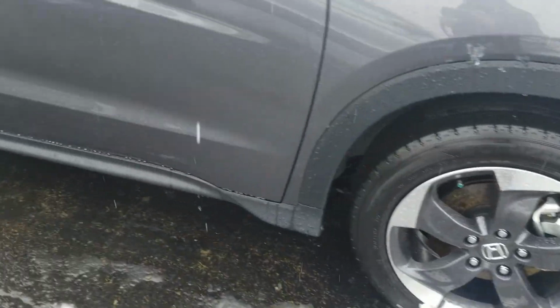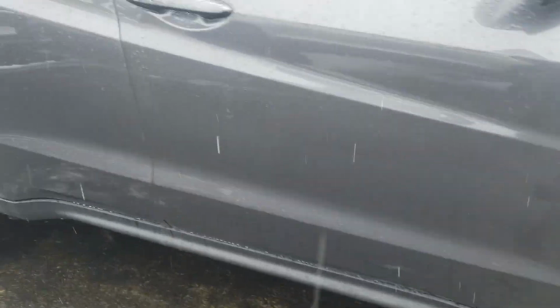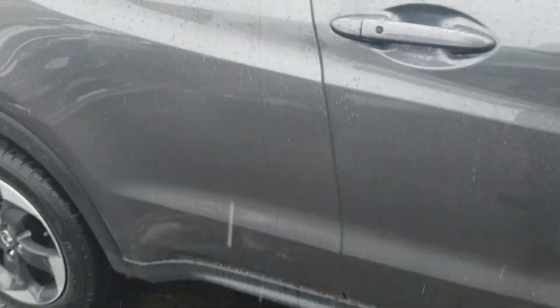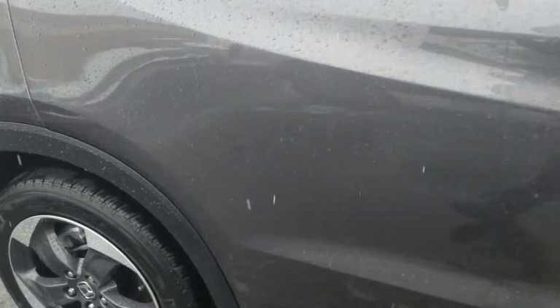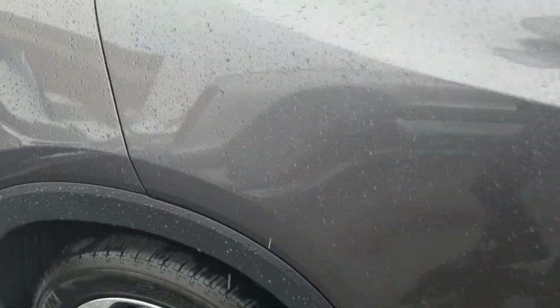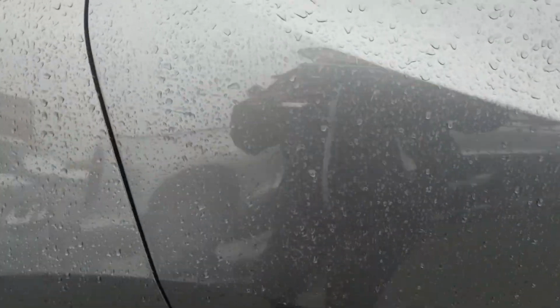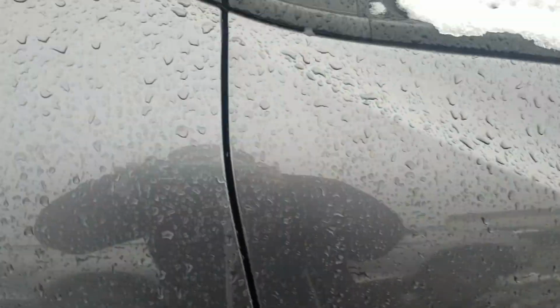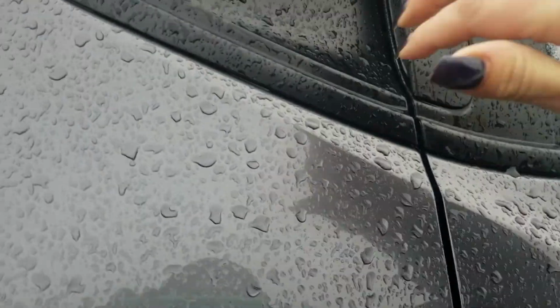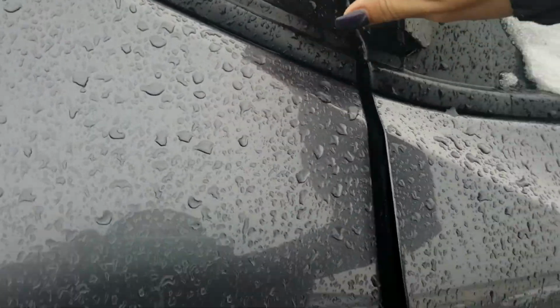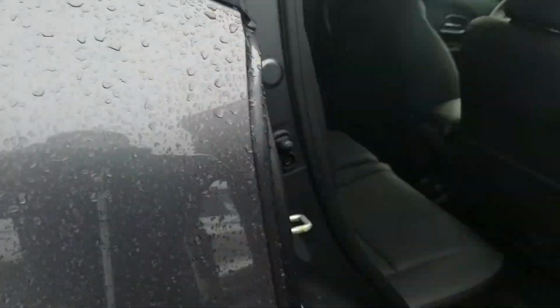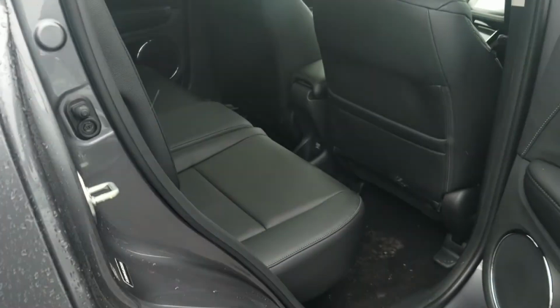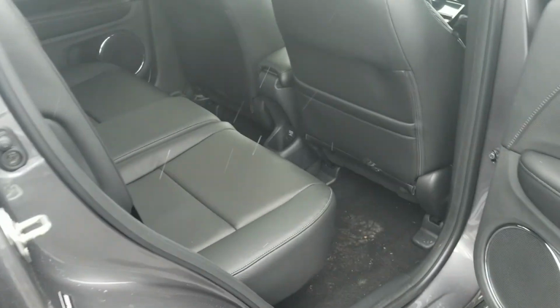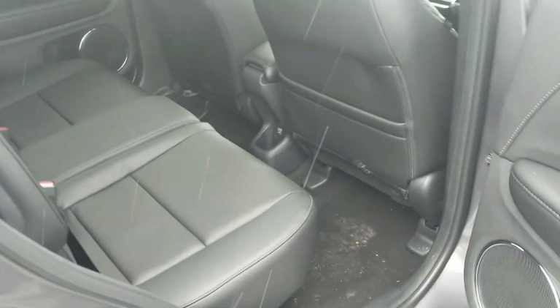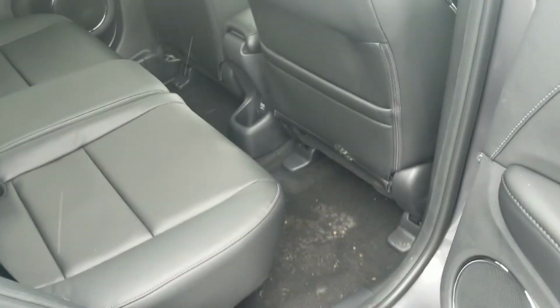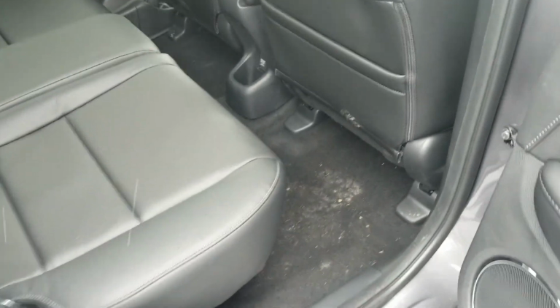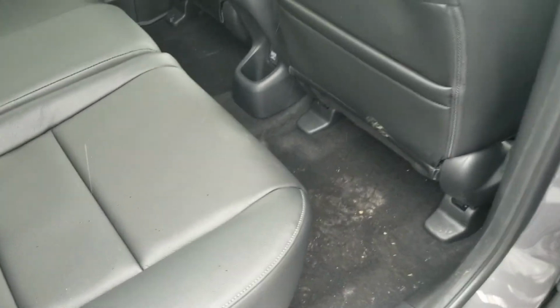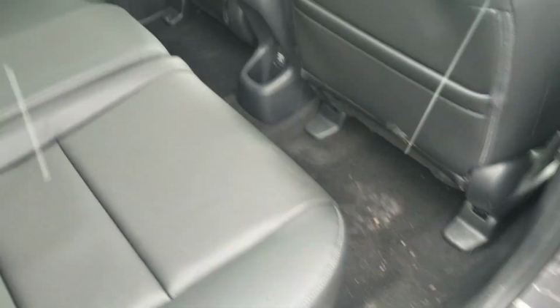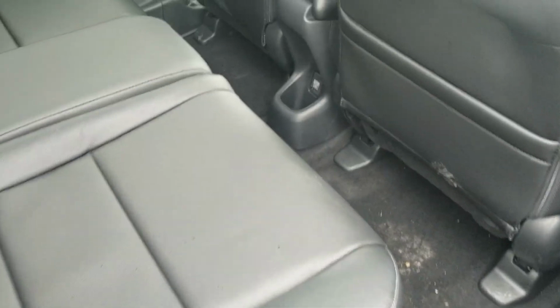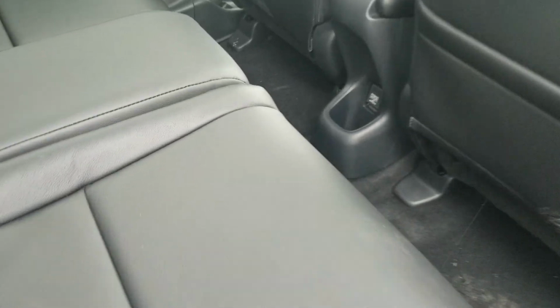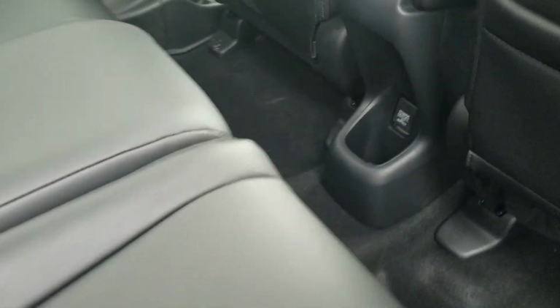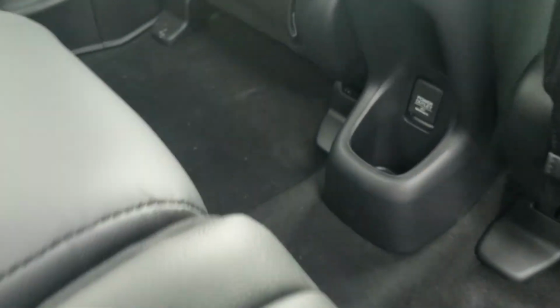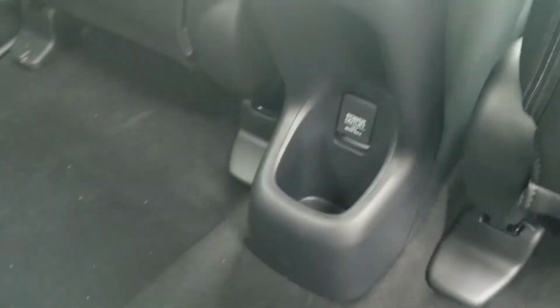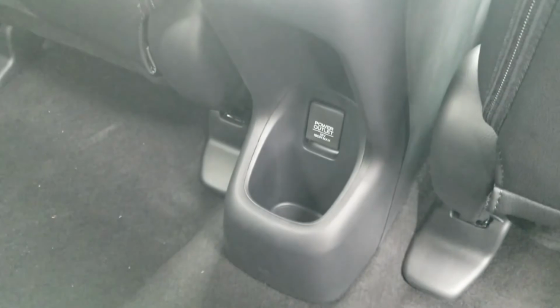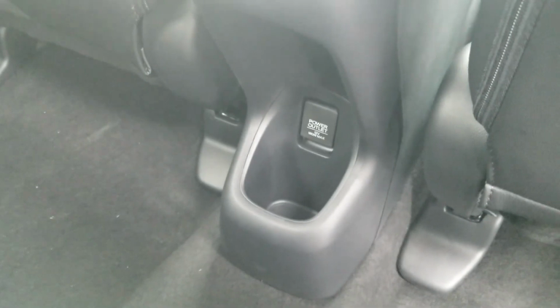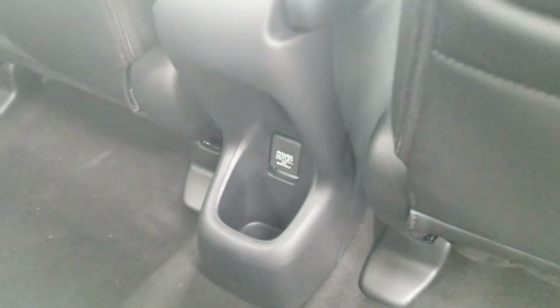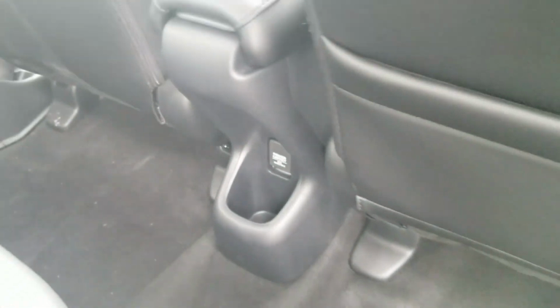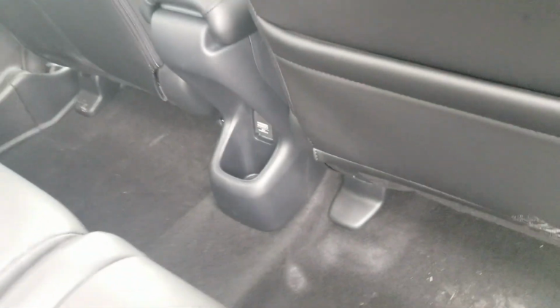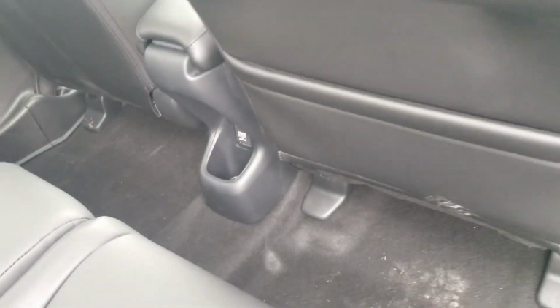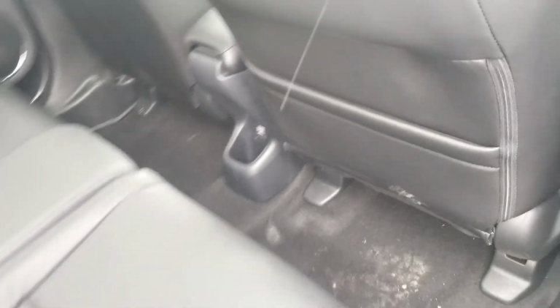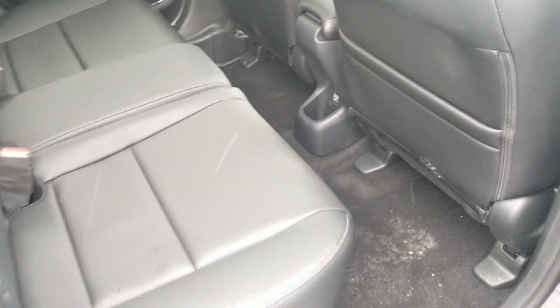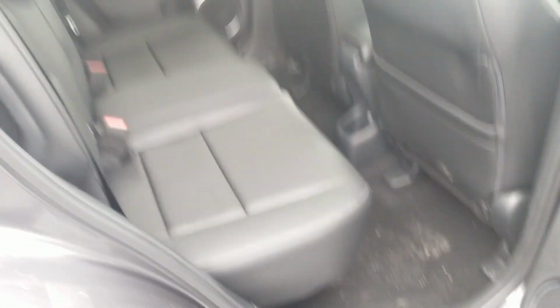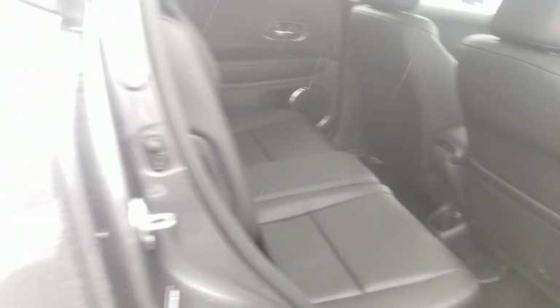In the back seat you'll see that there's plenty of room for rear passengers. These seats also fold up two different ways for even more space. It also has a charging outlet back here. You can fold them flat or fold them up if you need tall mode.